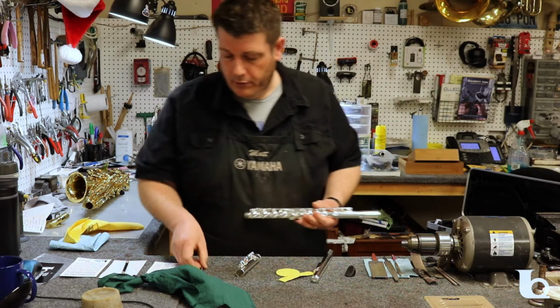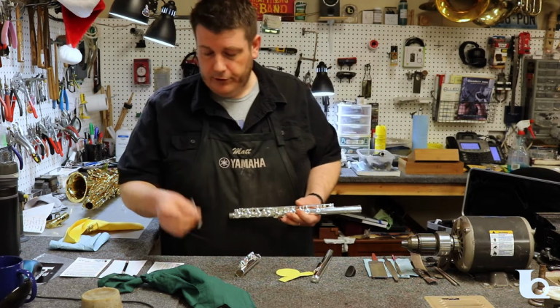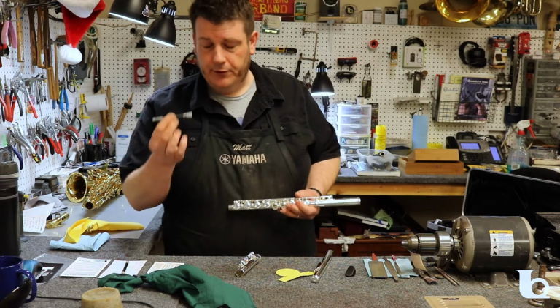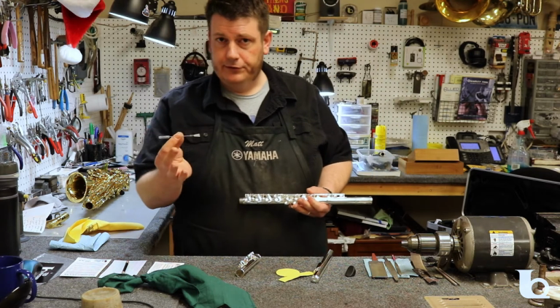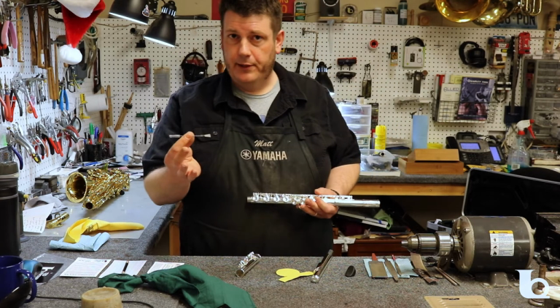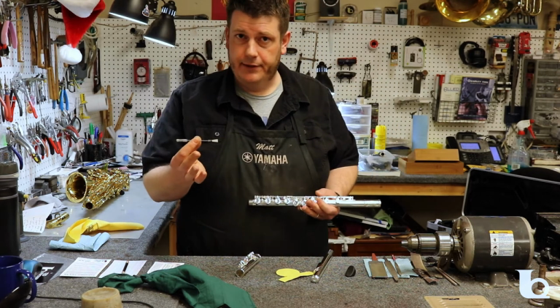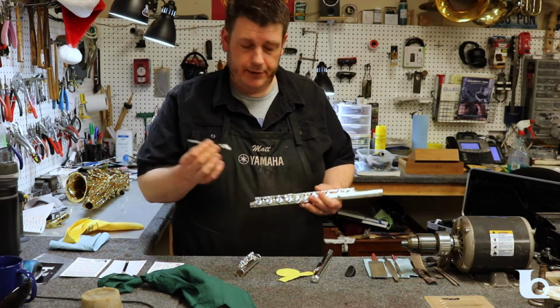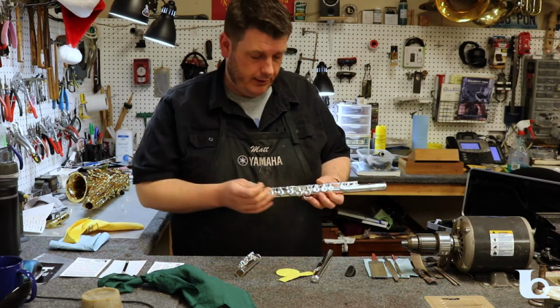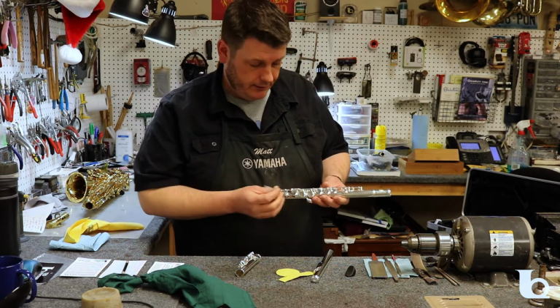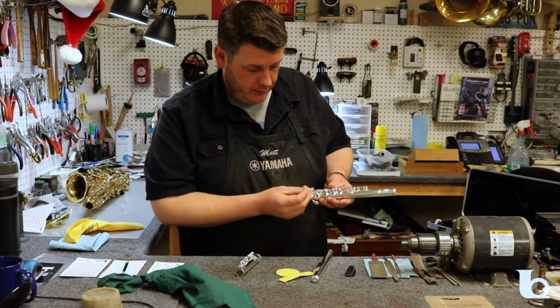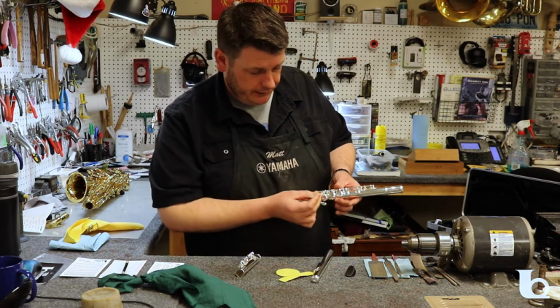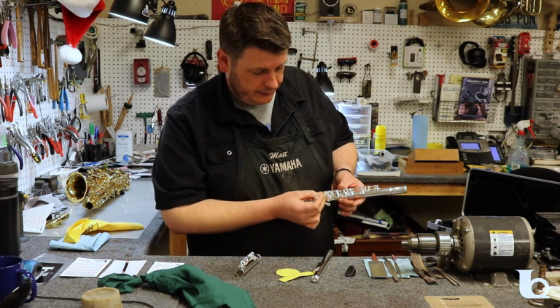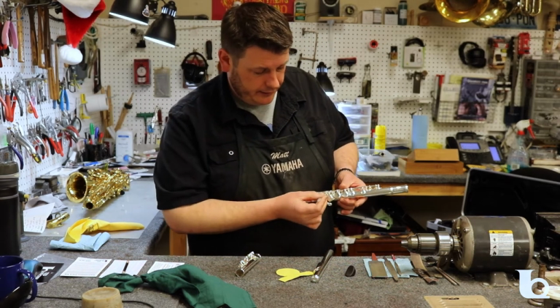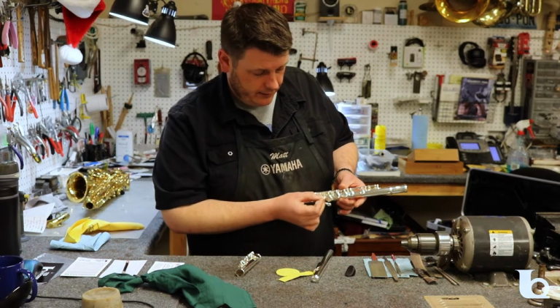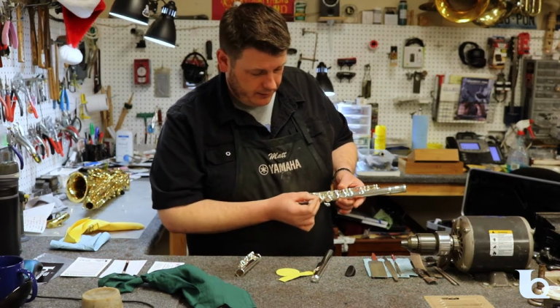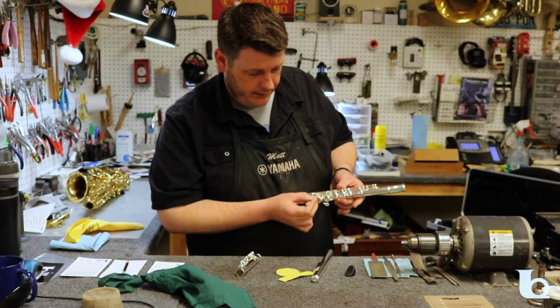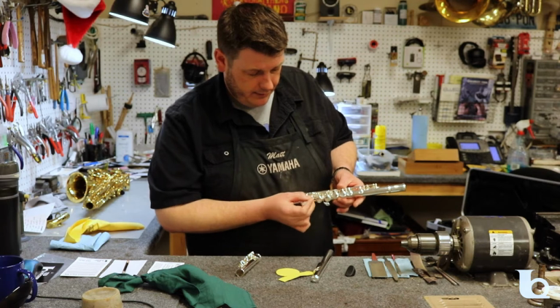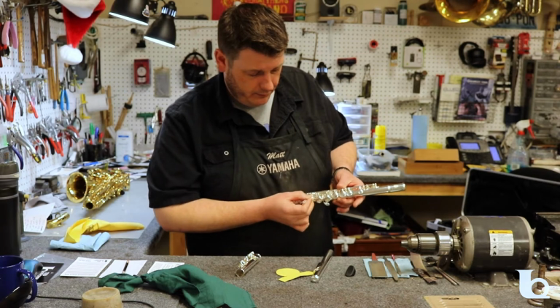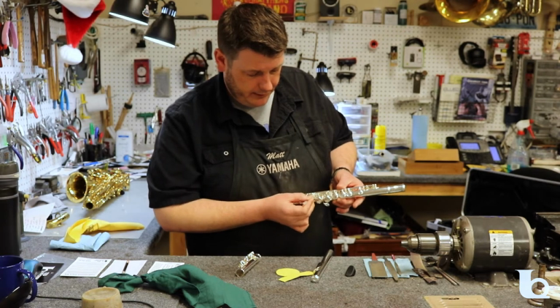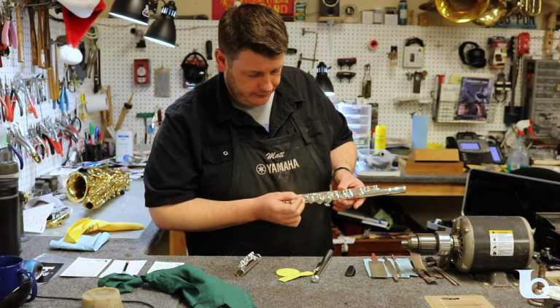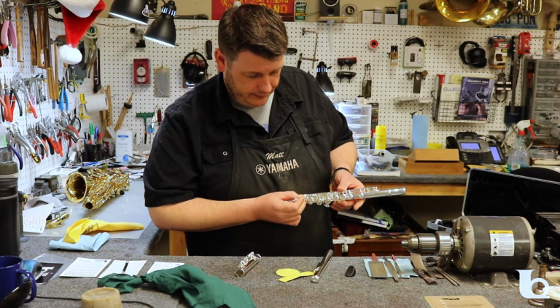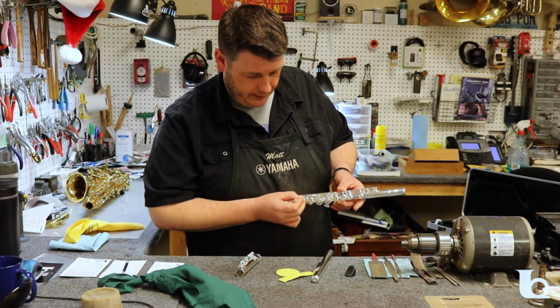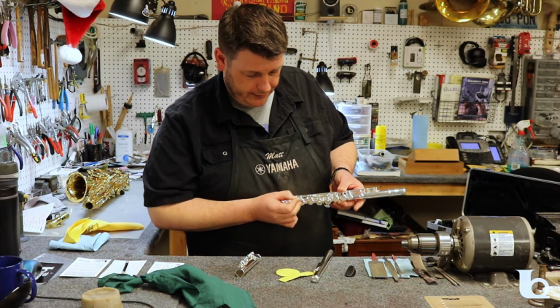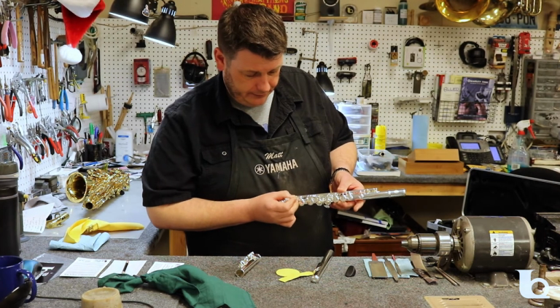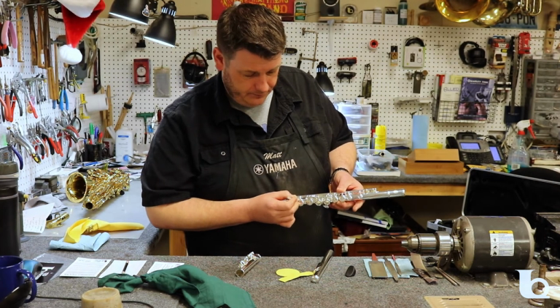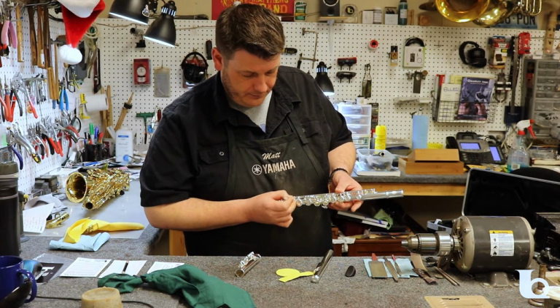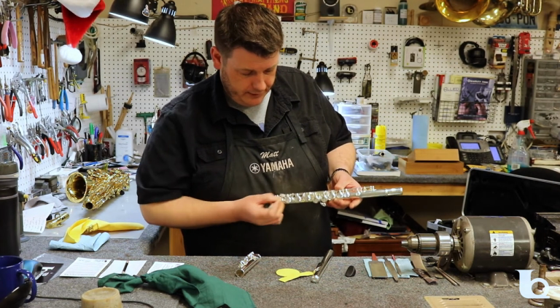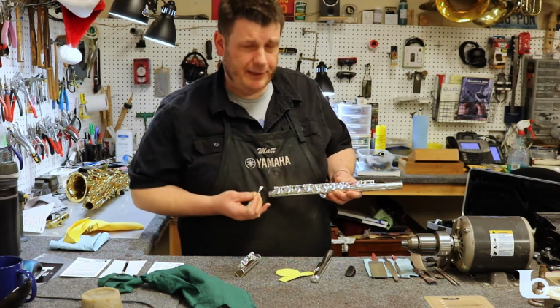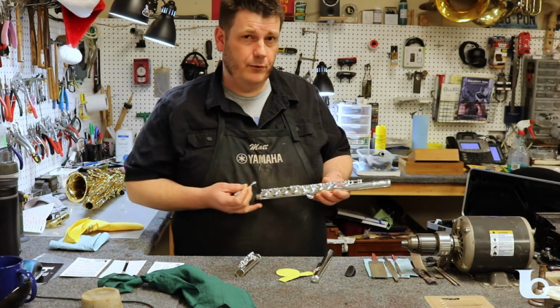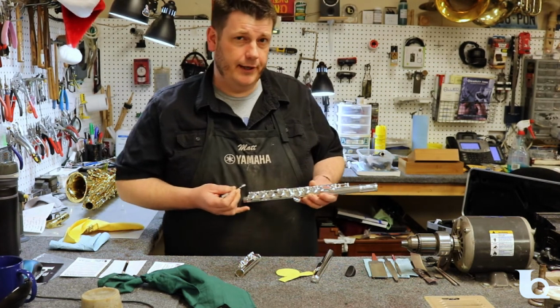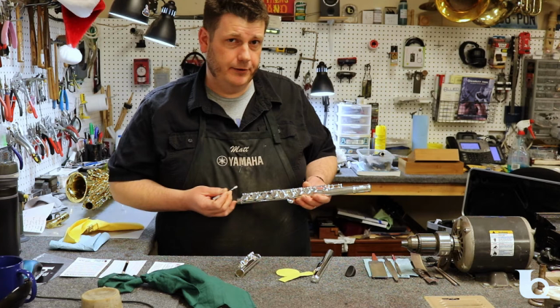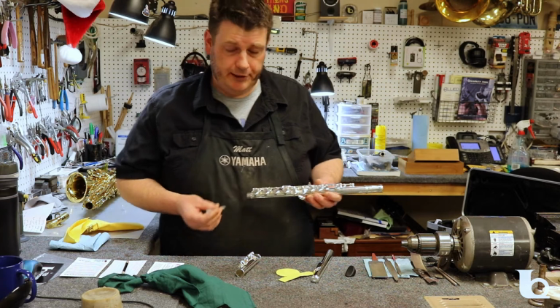We've also included this super handy double-ended brush which you can use to clean dirt and debris from under the hinges and around your keys. Just be careful when you get near the springs.